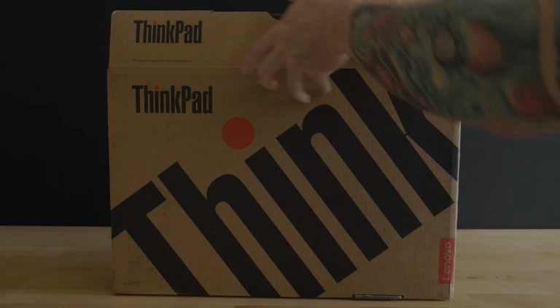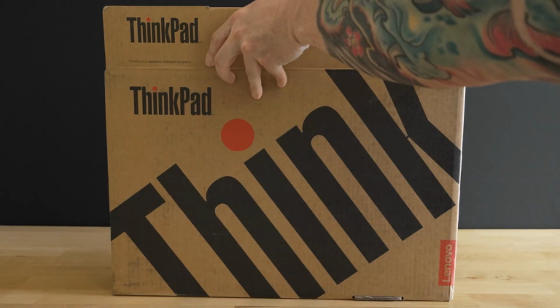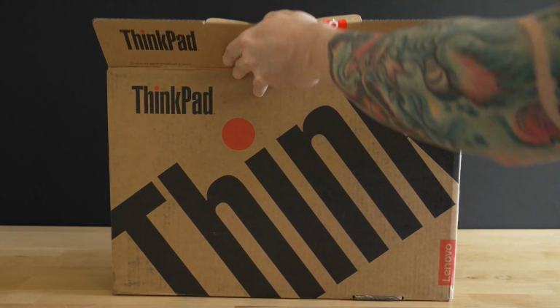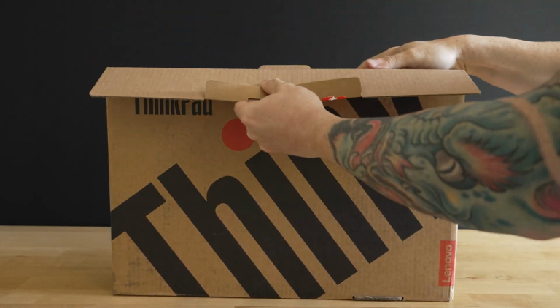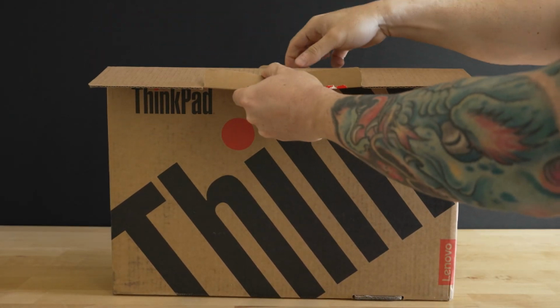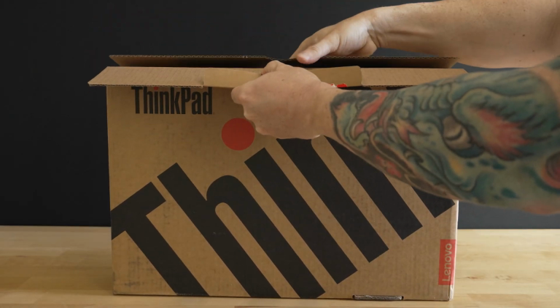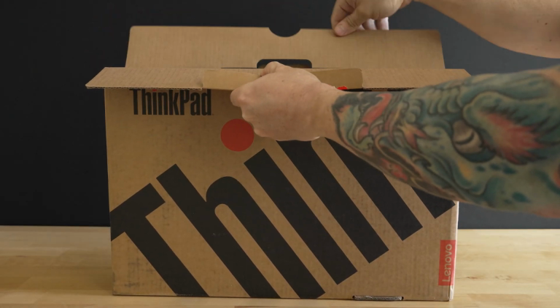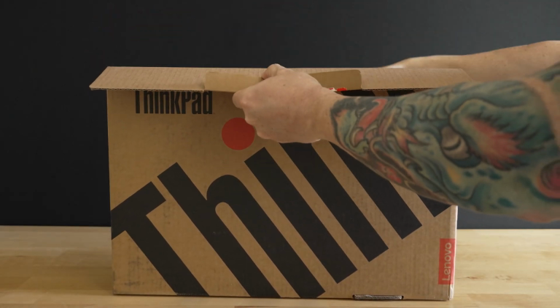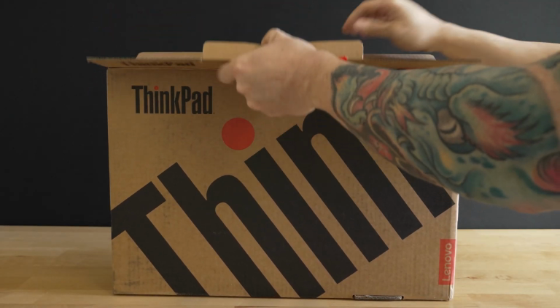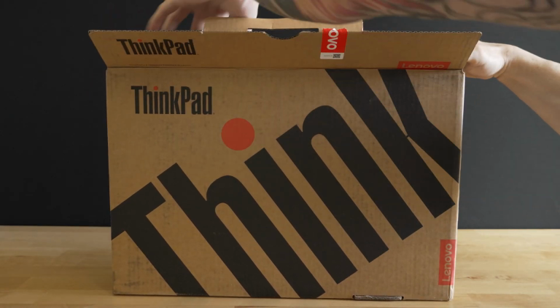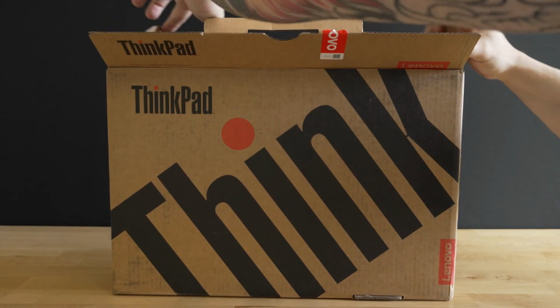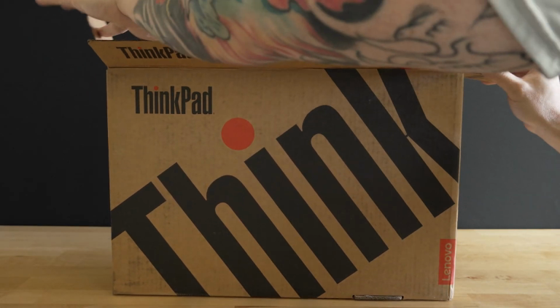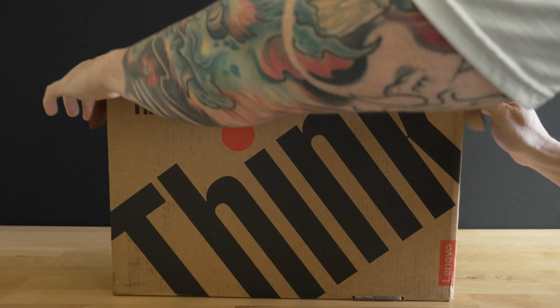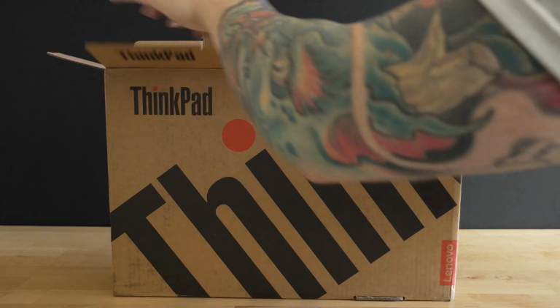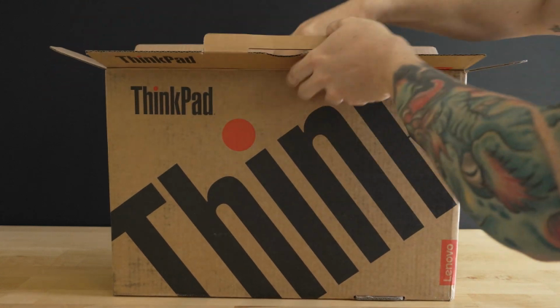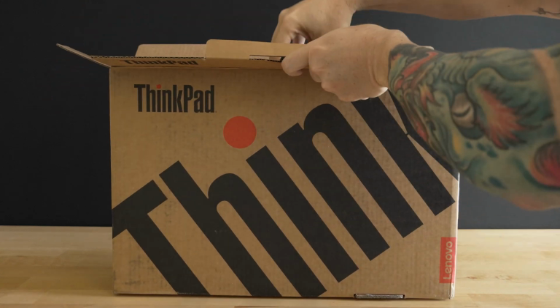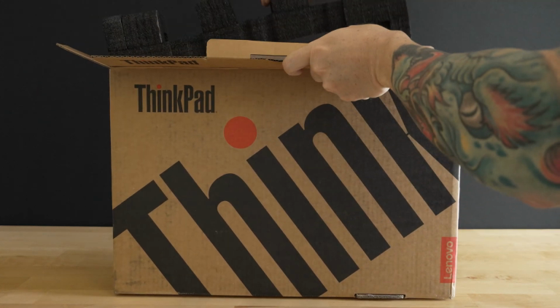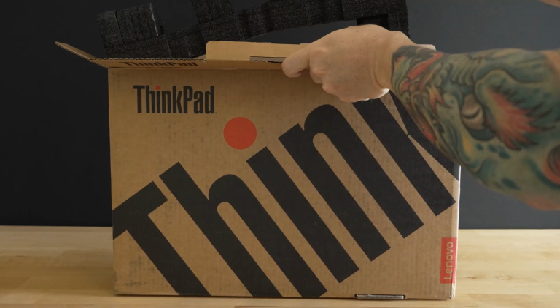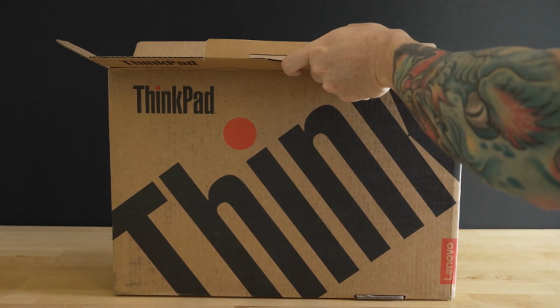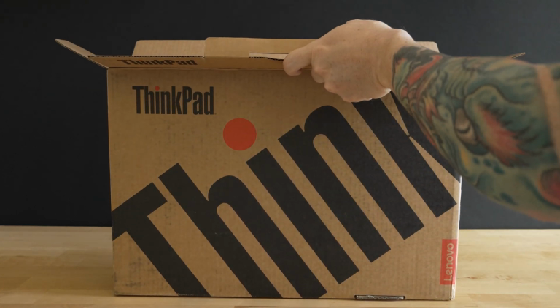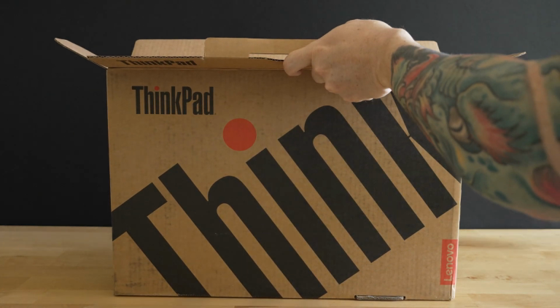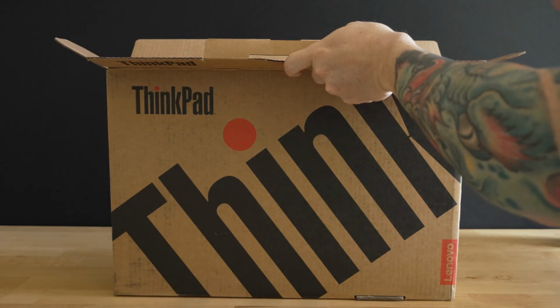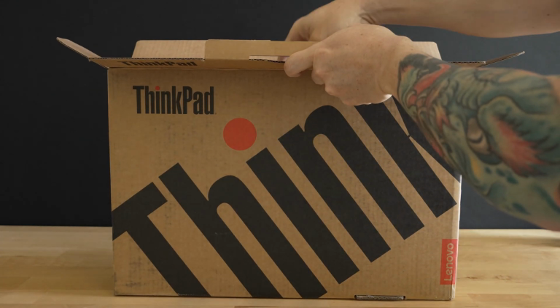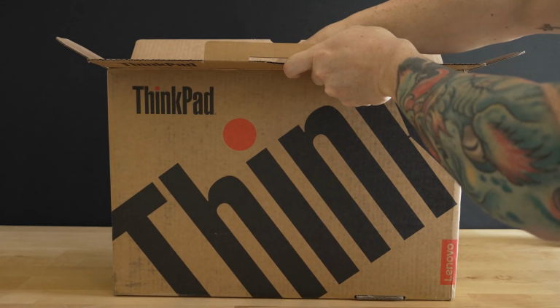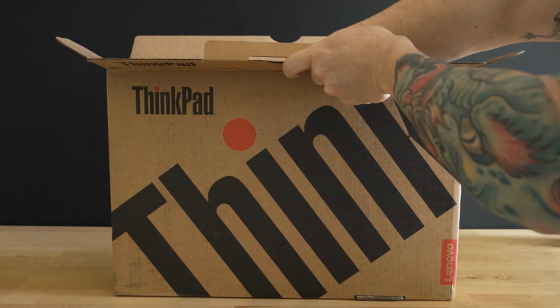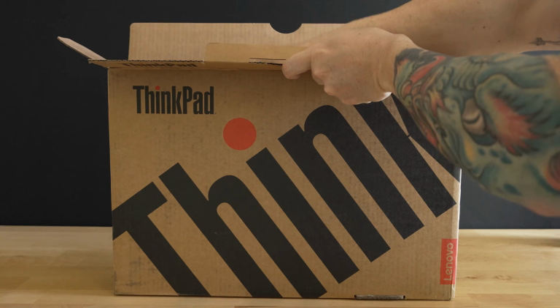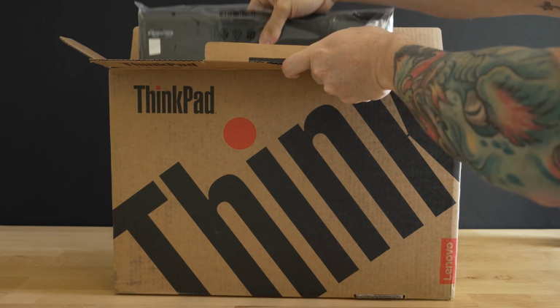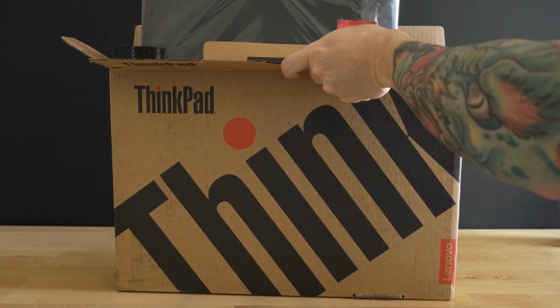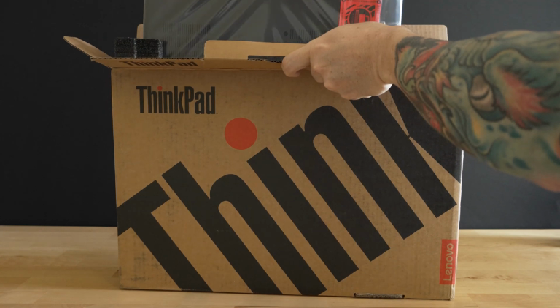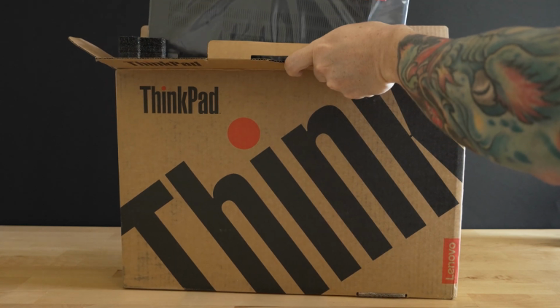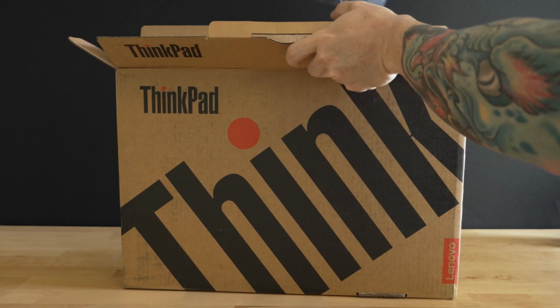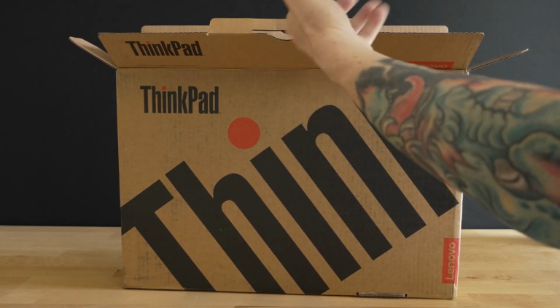Hello and welcome back to 305 Tech. If this is your first time here, welcome. Today we're going to be taking a look at the new Lenovo ThinkPad P16s. This is a mobile workstation with an integrated graphics card.